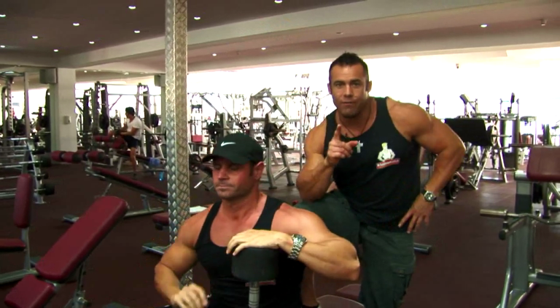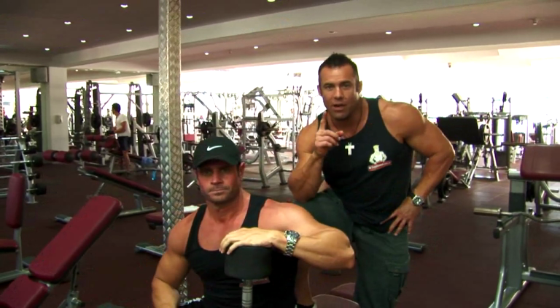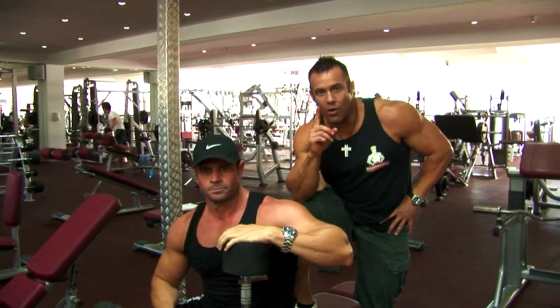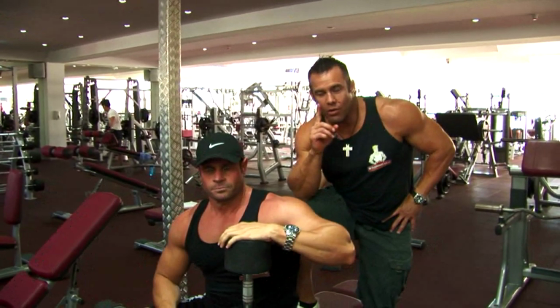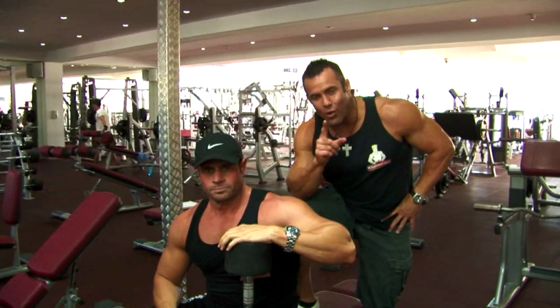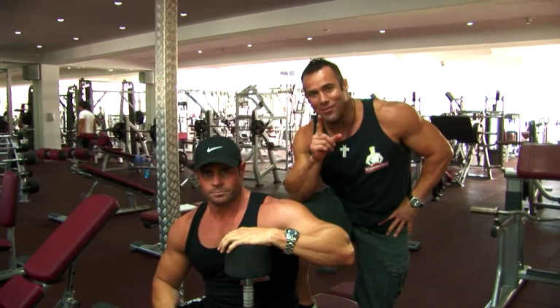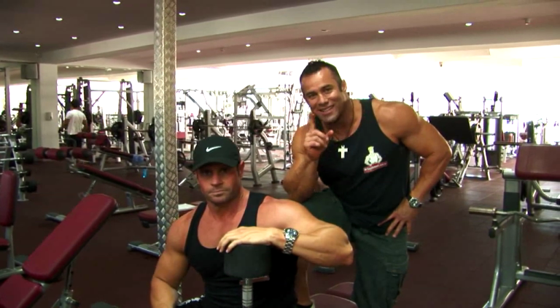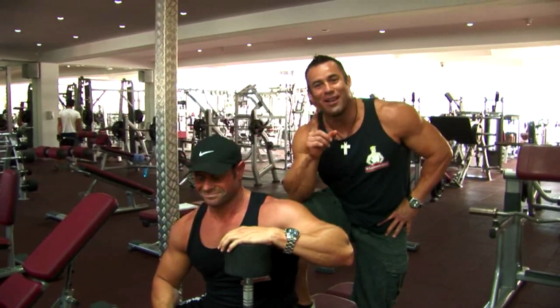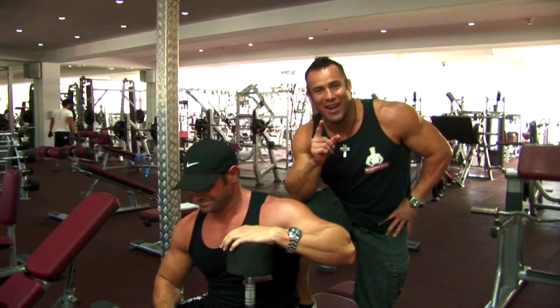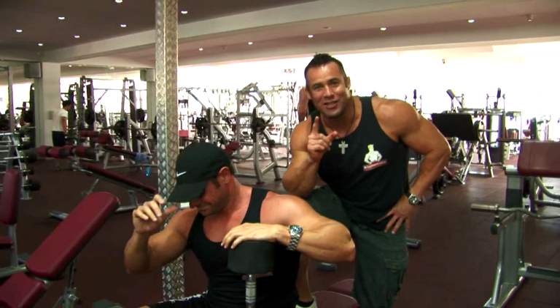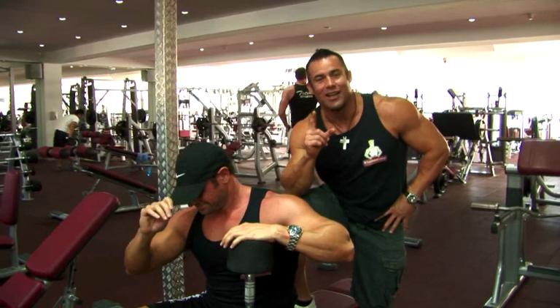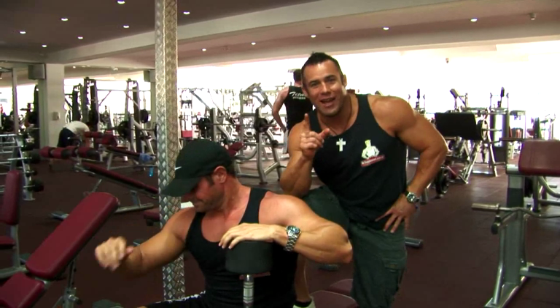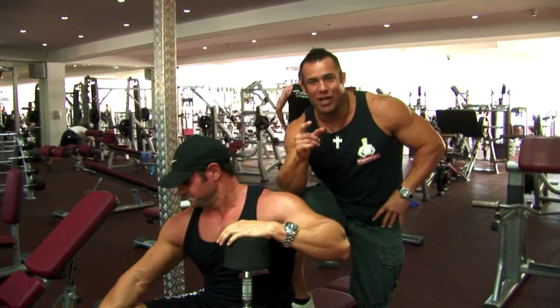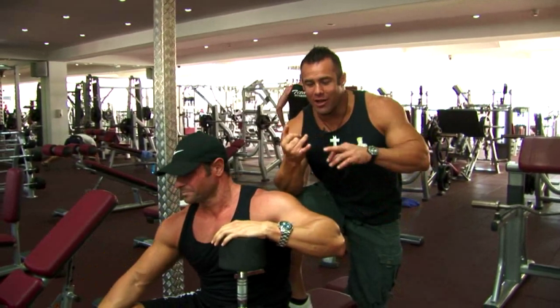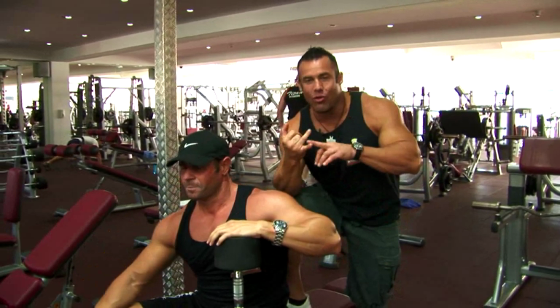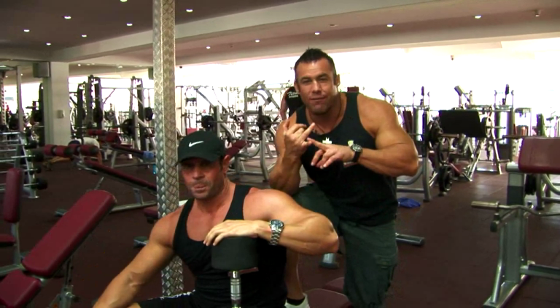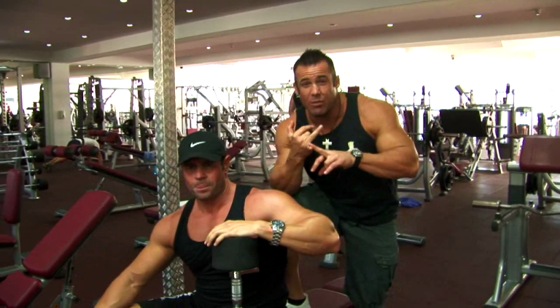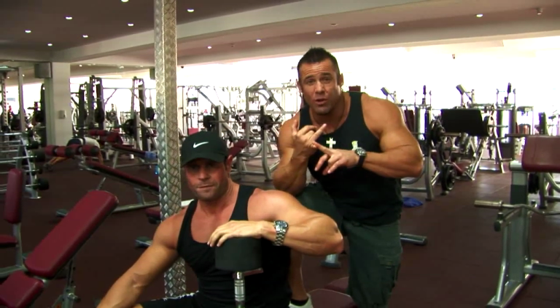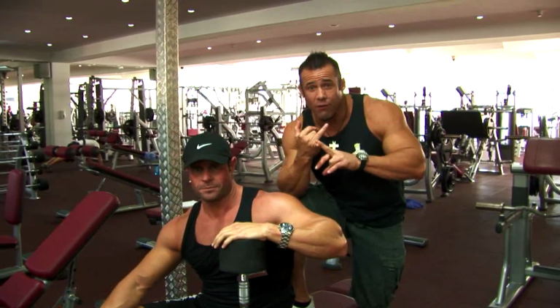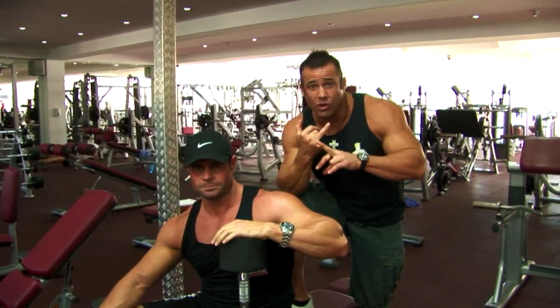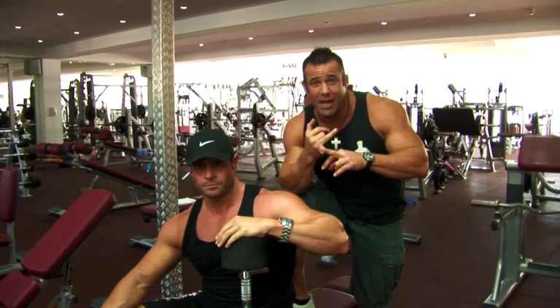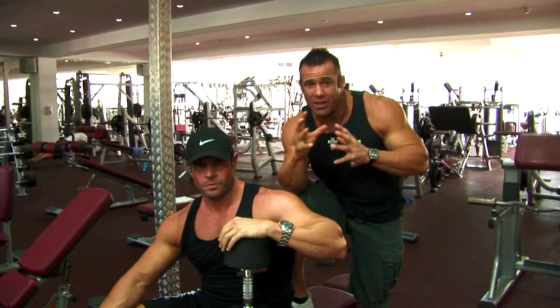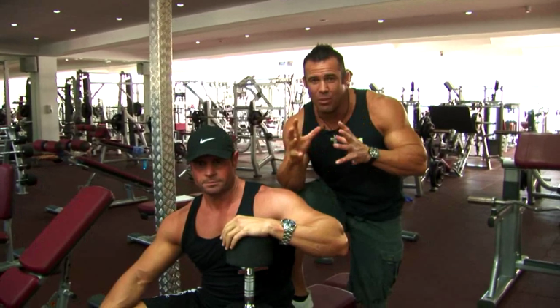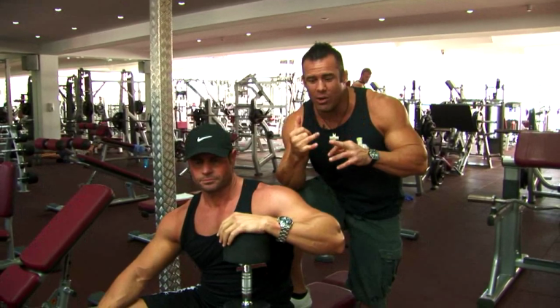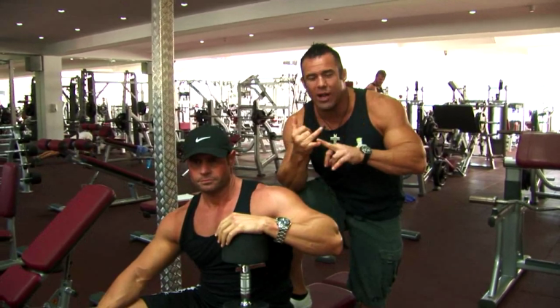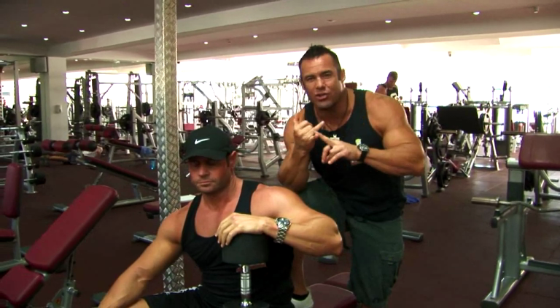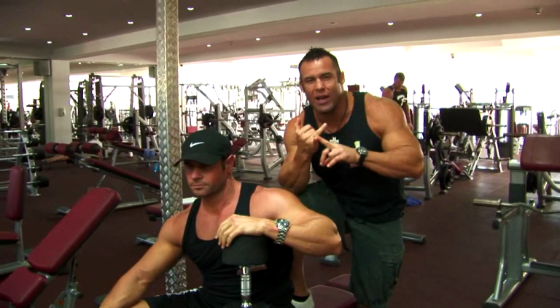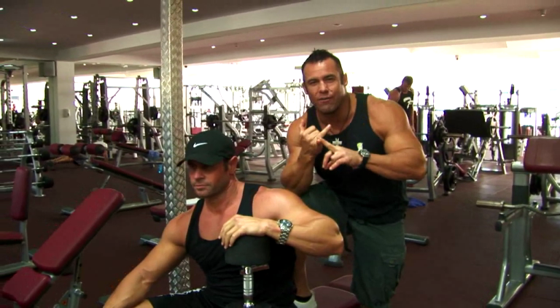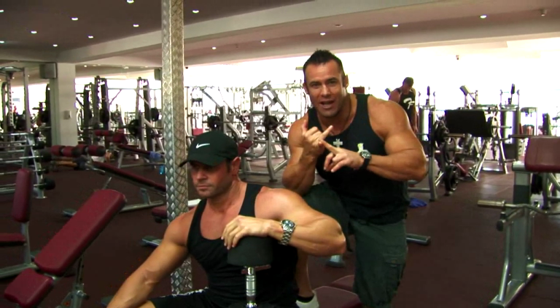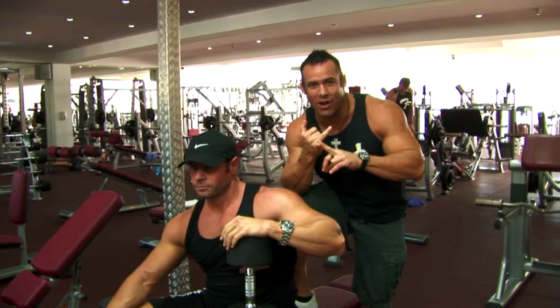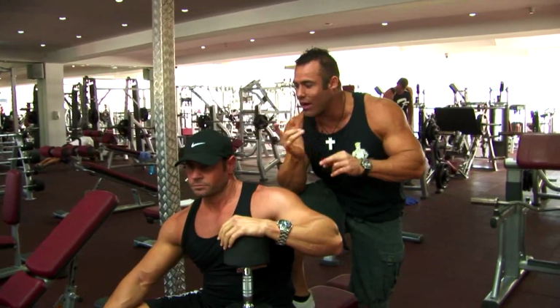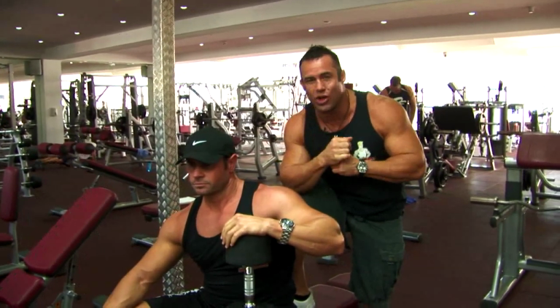This is the perfect two-arm dumbbell overhead extension. Ladies and gentlemen, a great finishing movement for the triceps — you can put it anywhere in your workout, but it's a really good finishing exercise. Great work Joe.